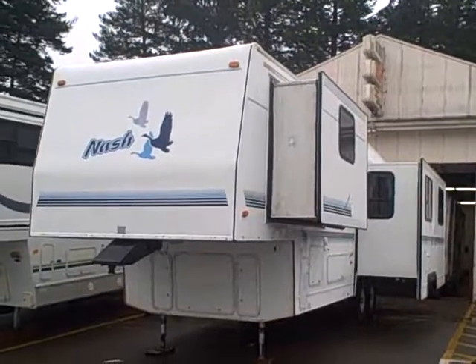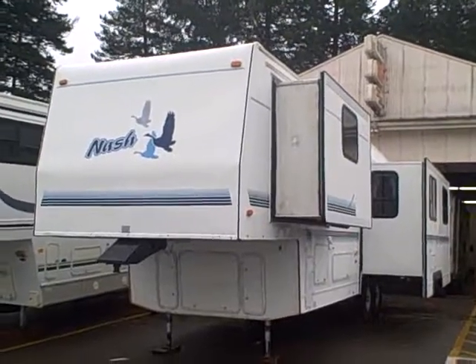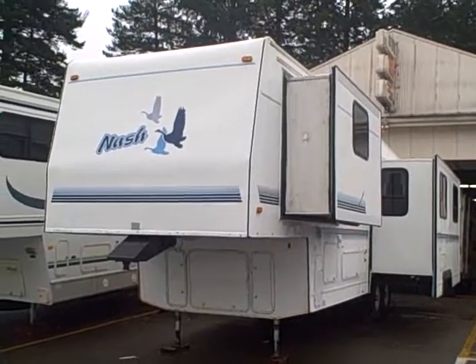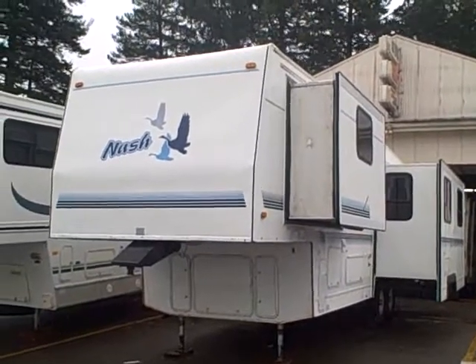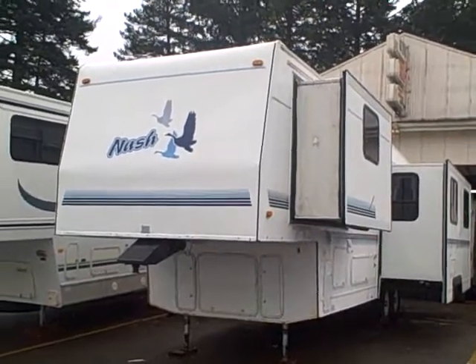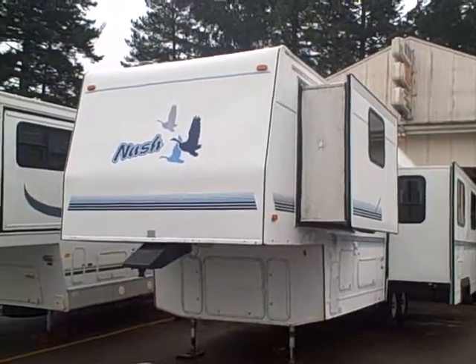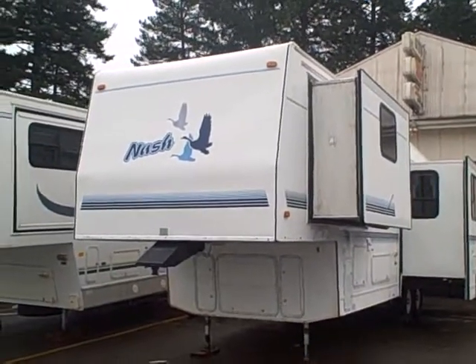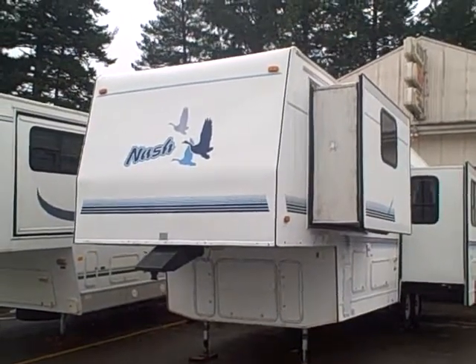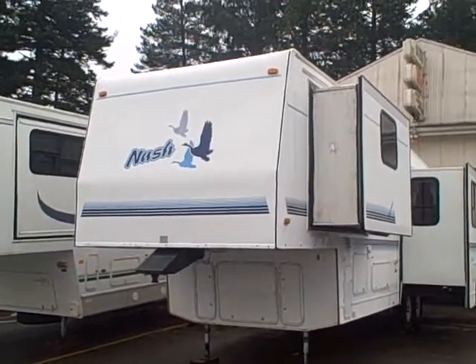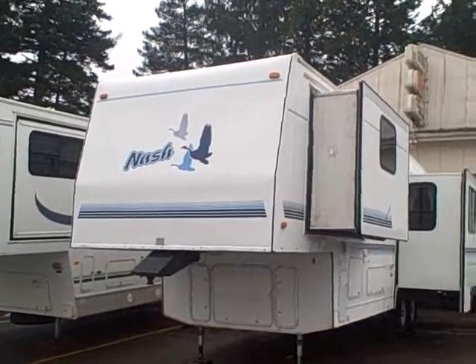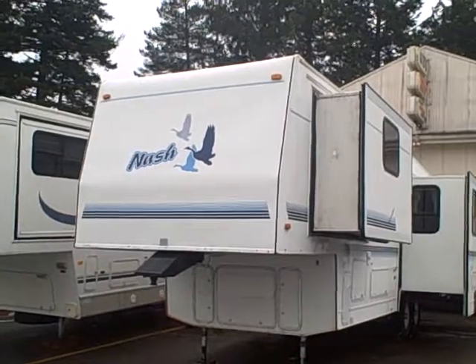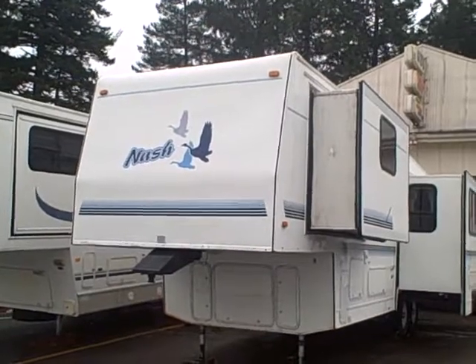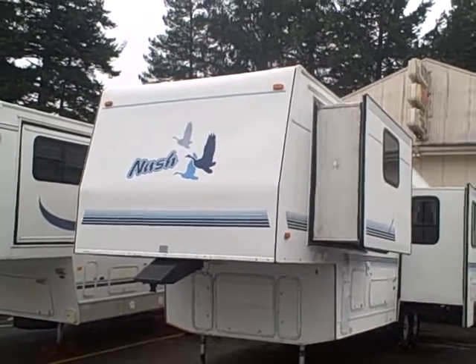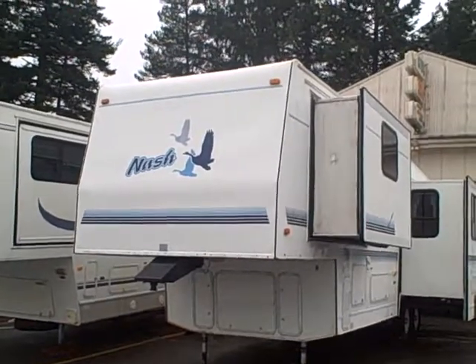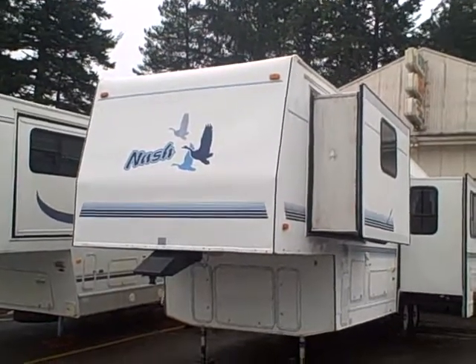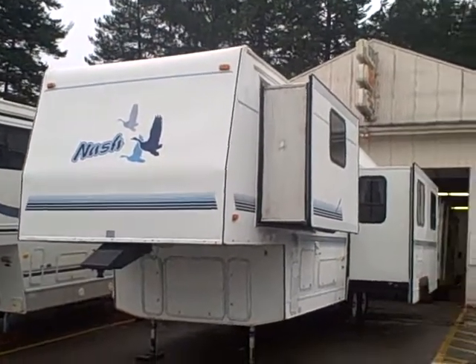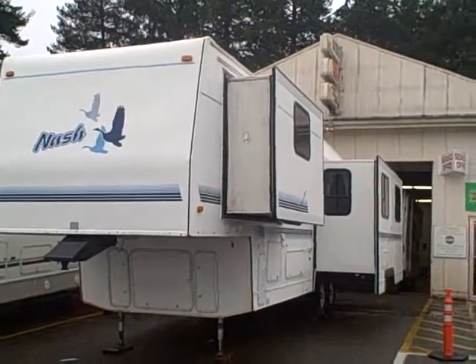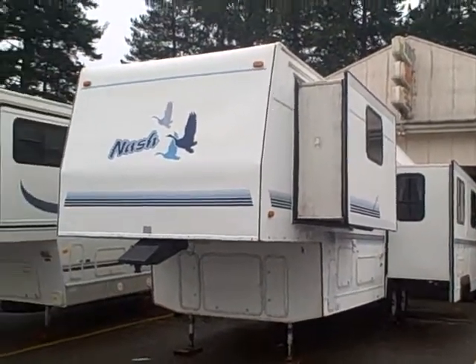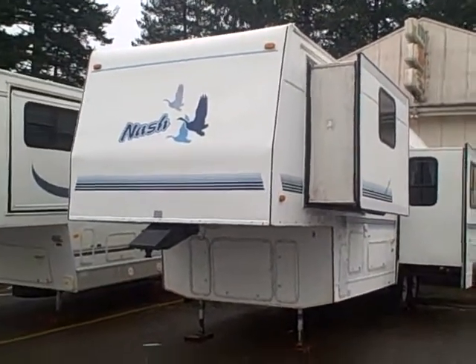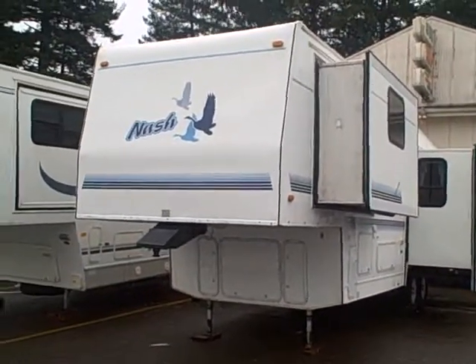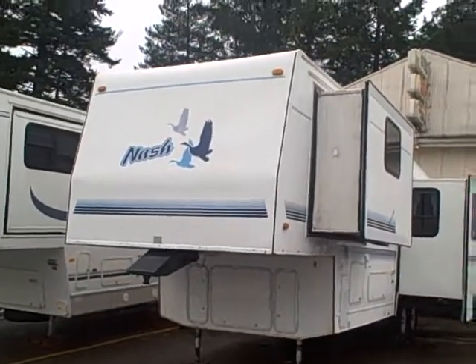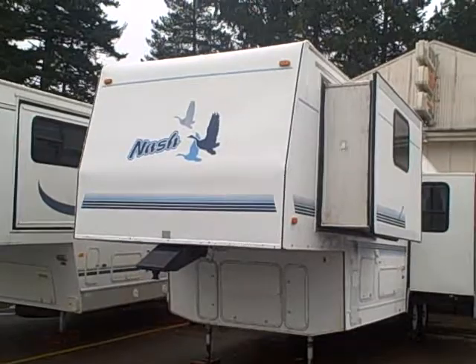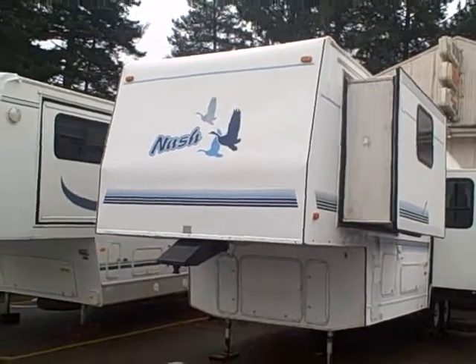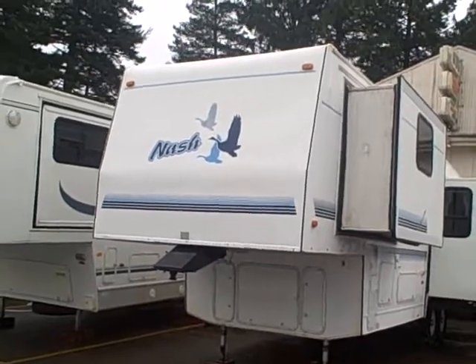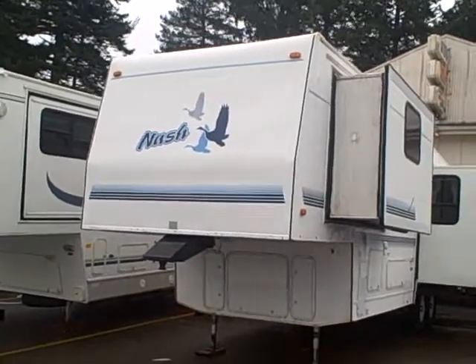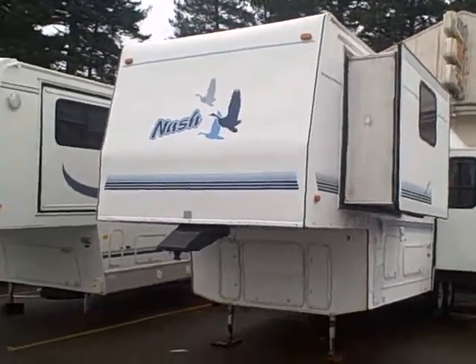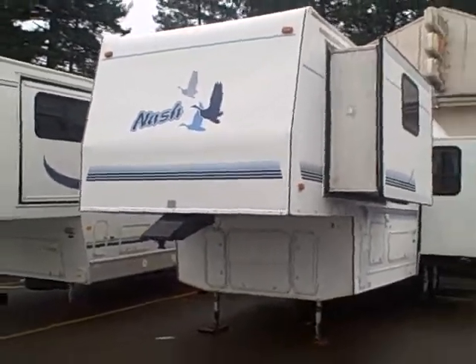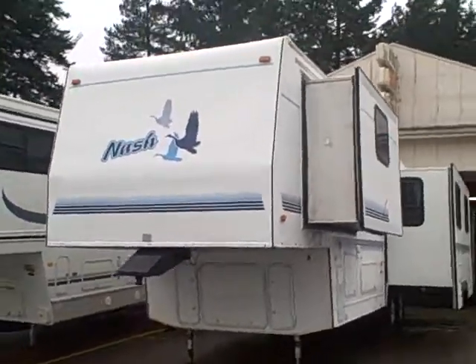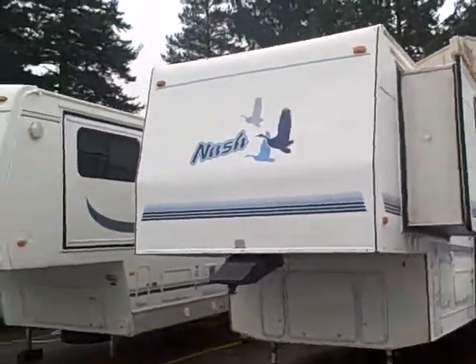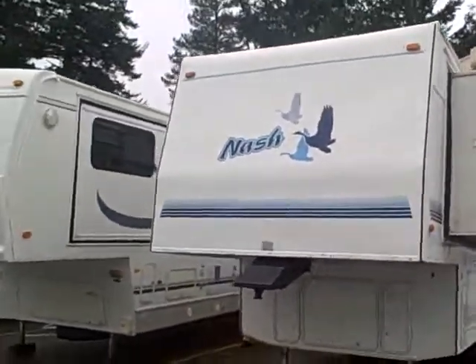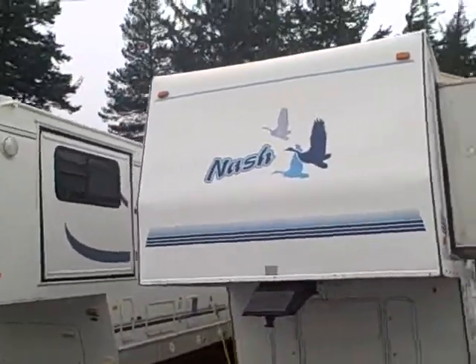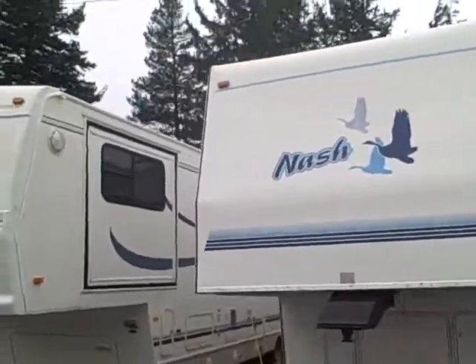Hi, this is Bob with Gibbs RV and today we're looking at a 2000 Nash 33.5 fifth wheel. This is a two-slide, four-season RV. If you're looking for a great home, this would be the one.